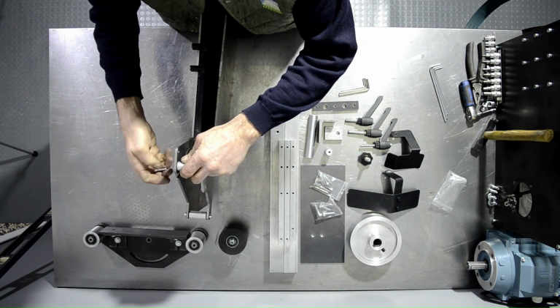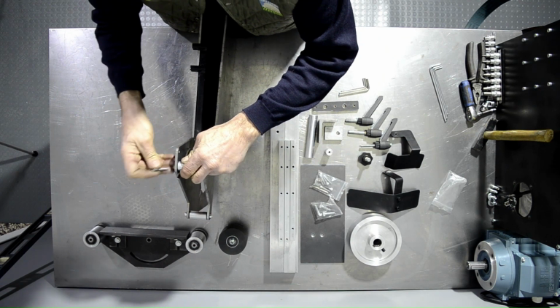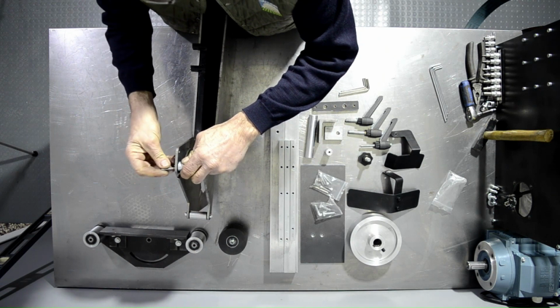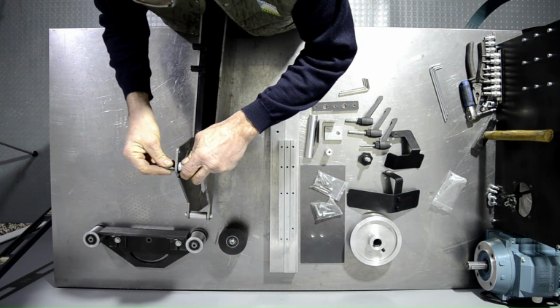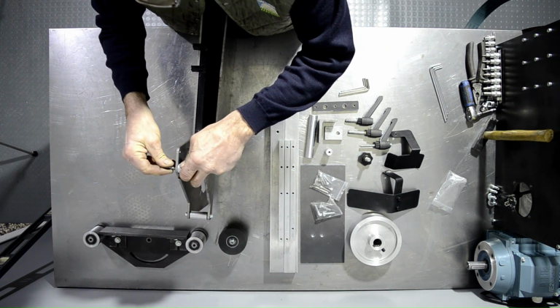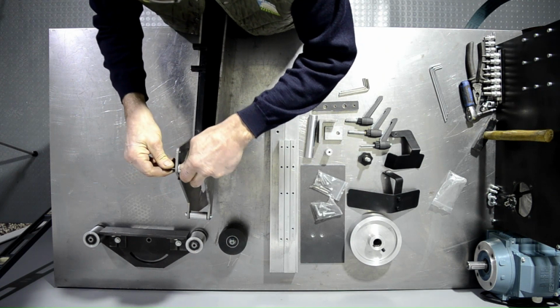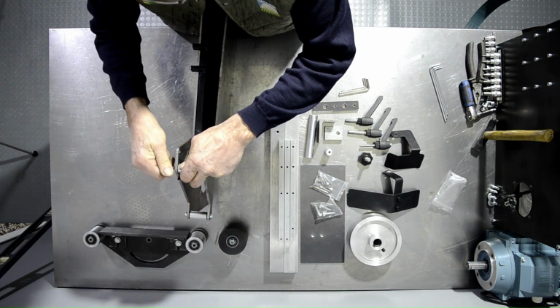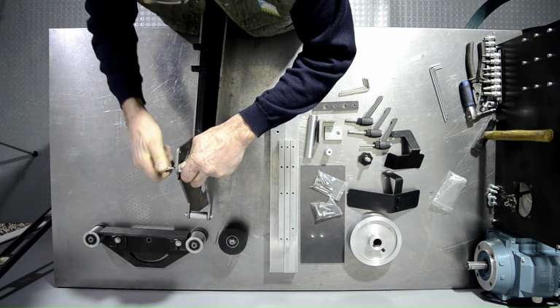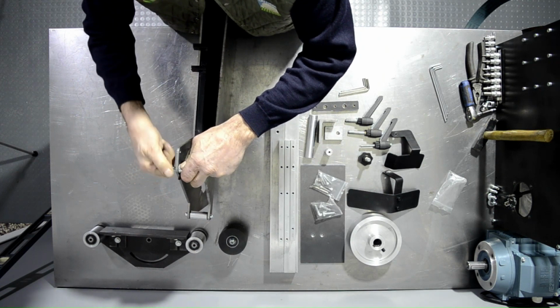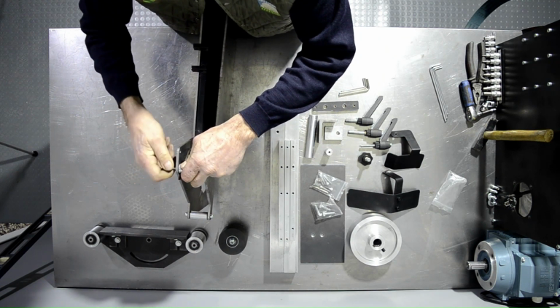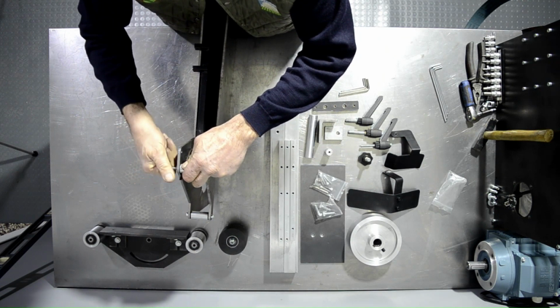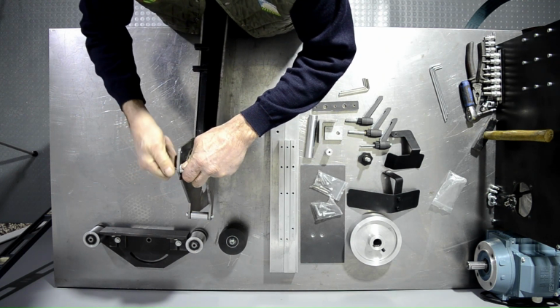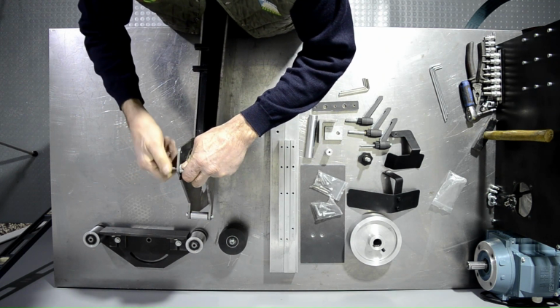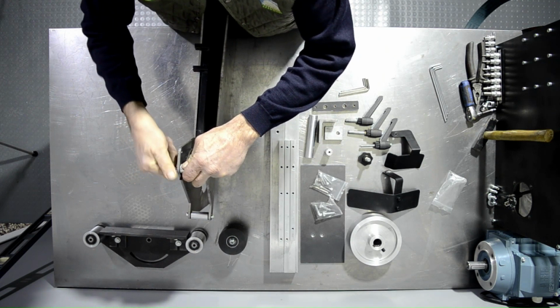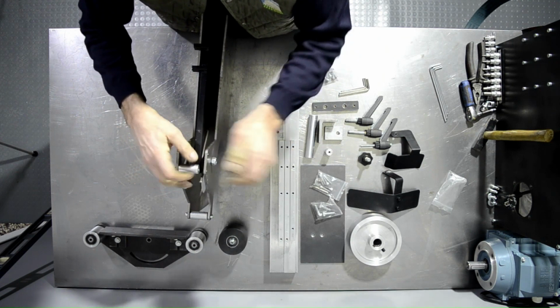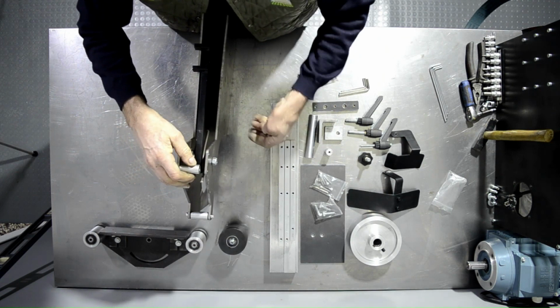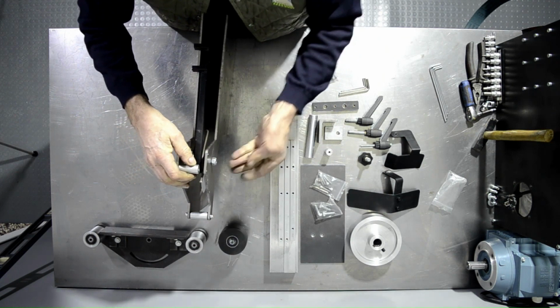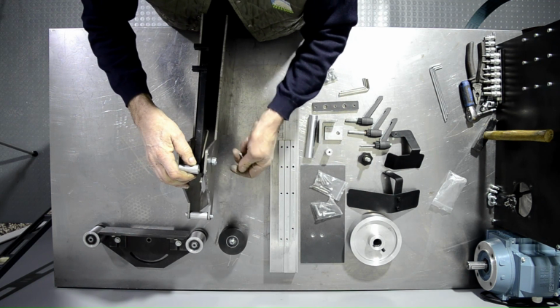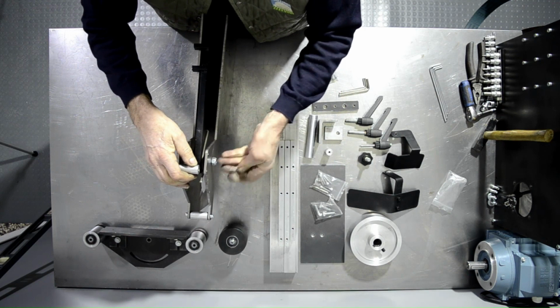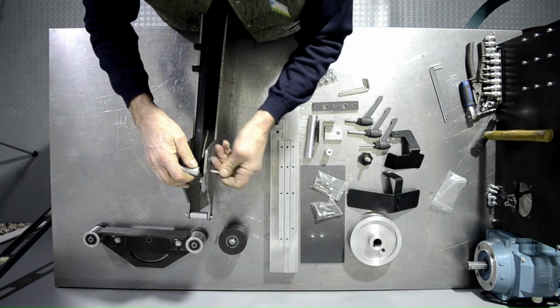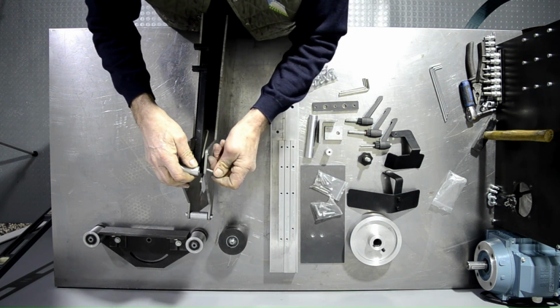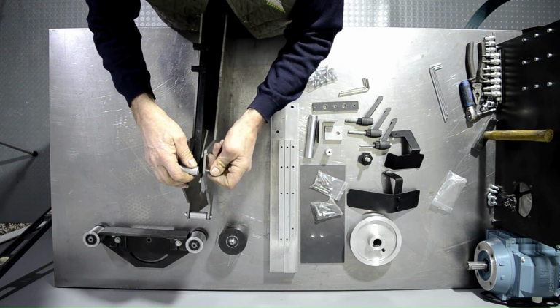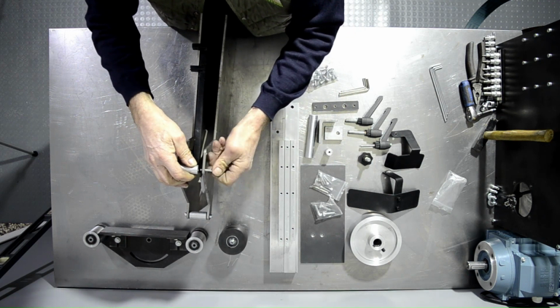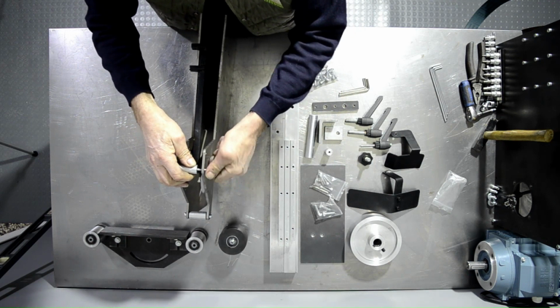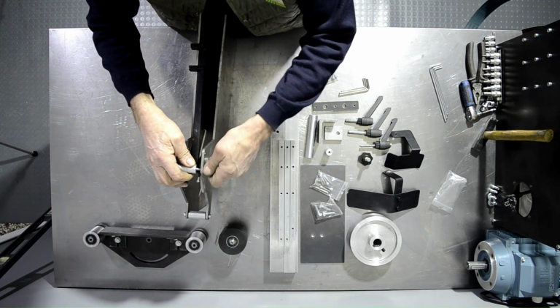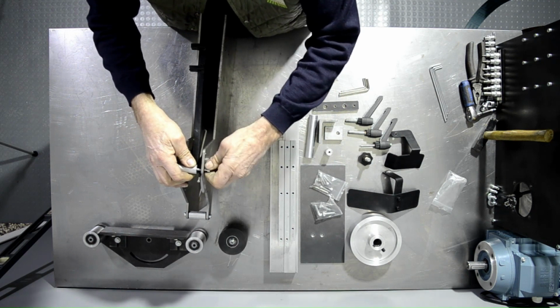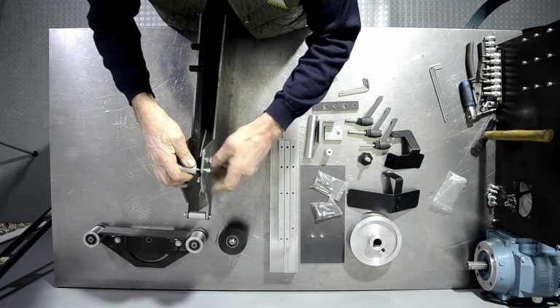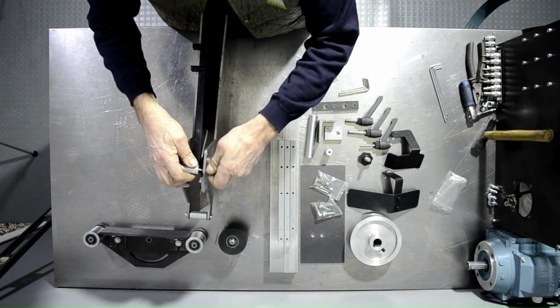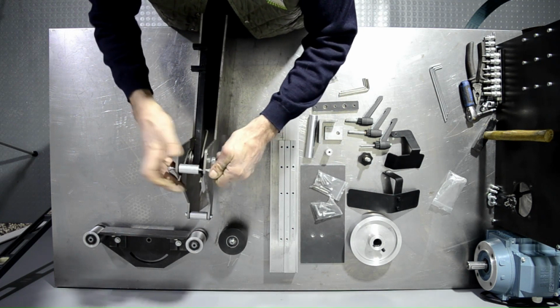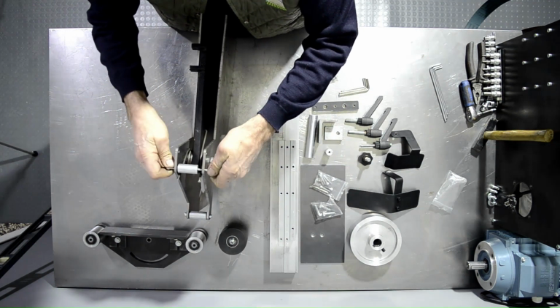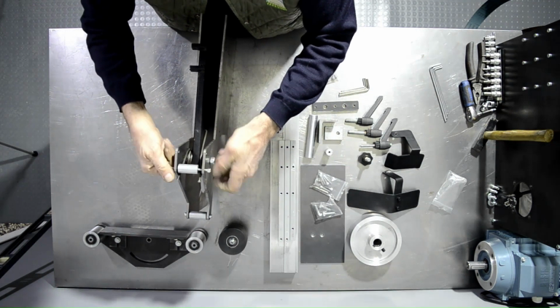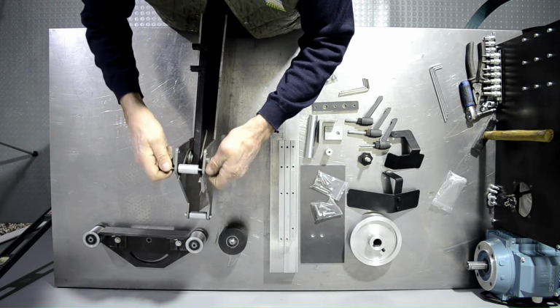We can proceed with the second 20mm round chassis spacer. Take note to make sure the rear tabs of the spring are behind the spacer so the spring can be loaded later on.